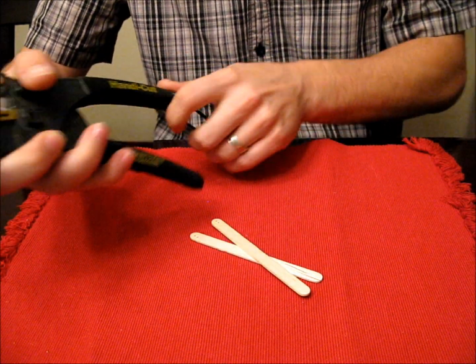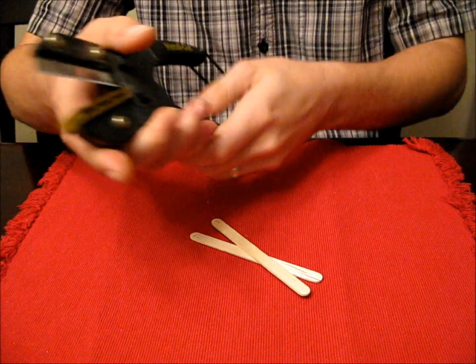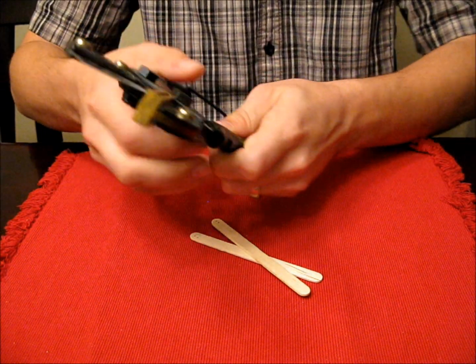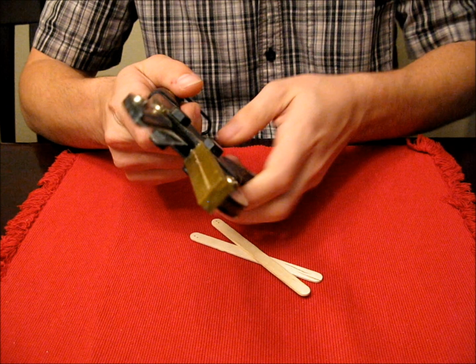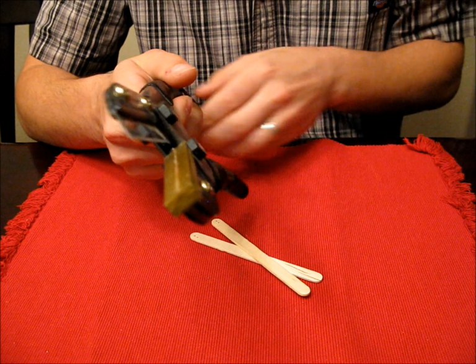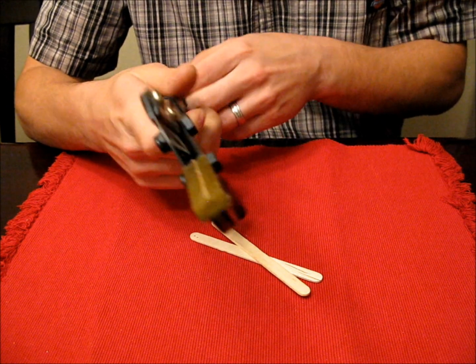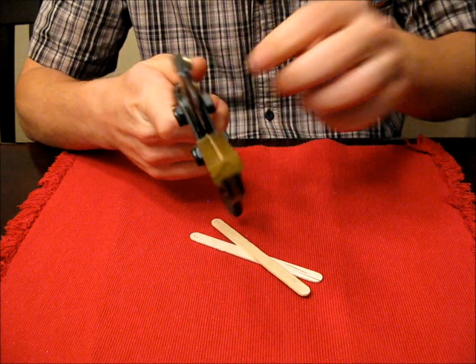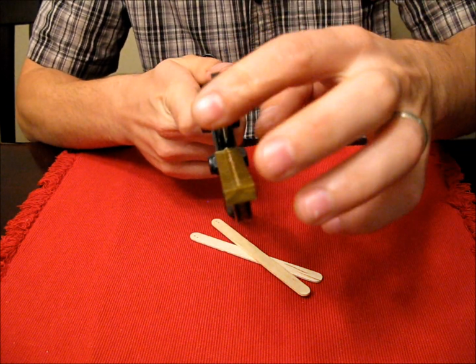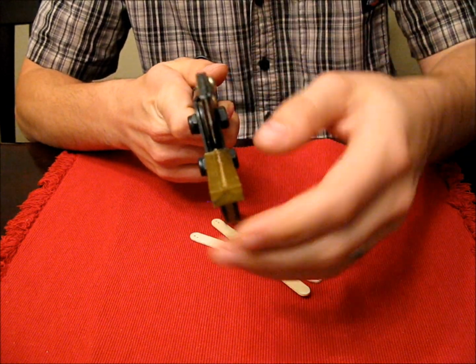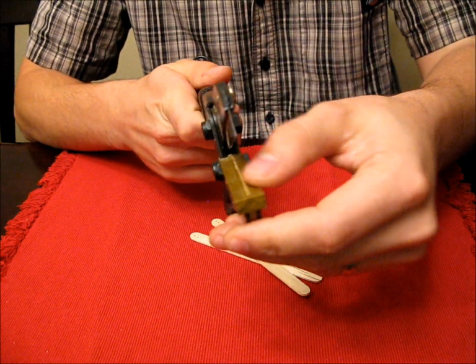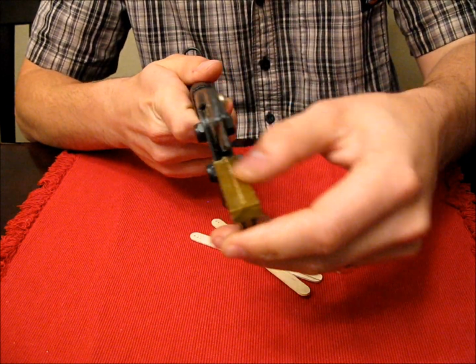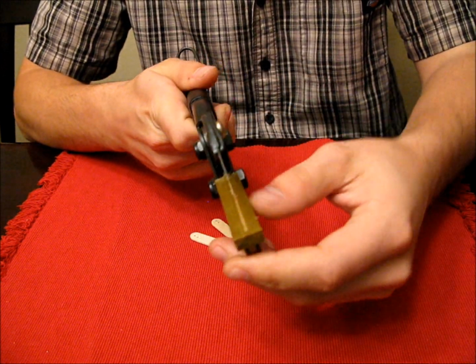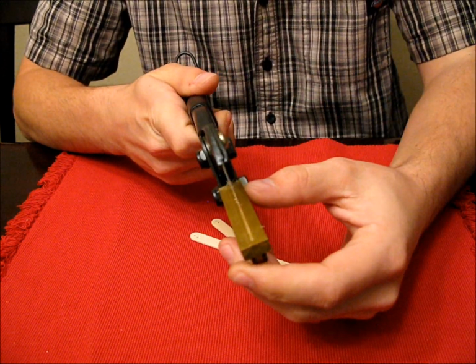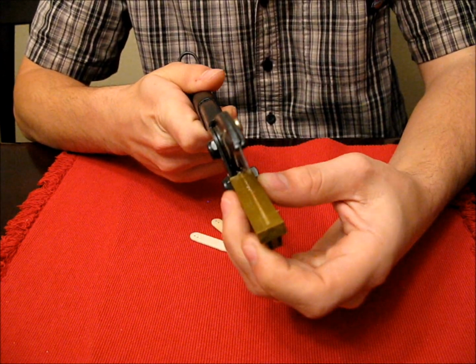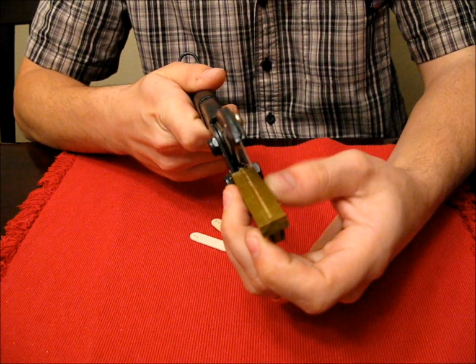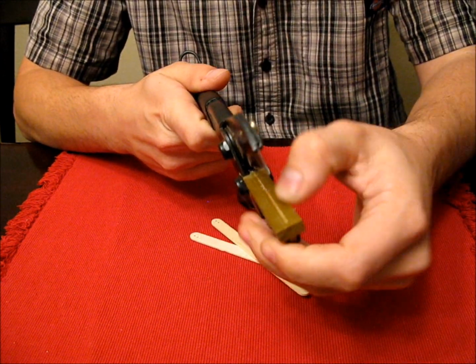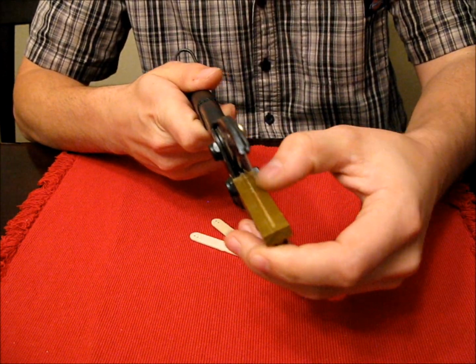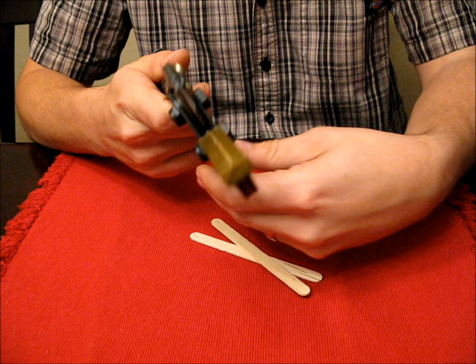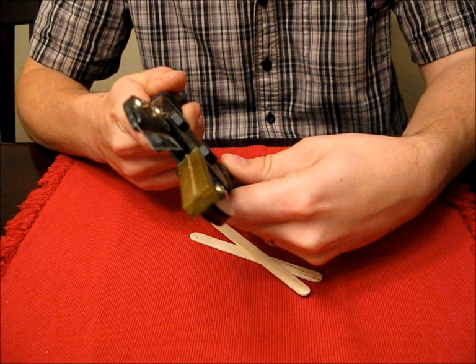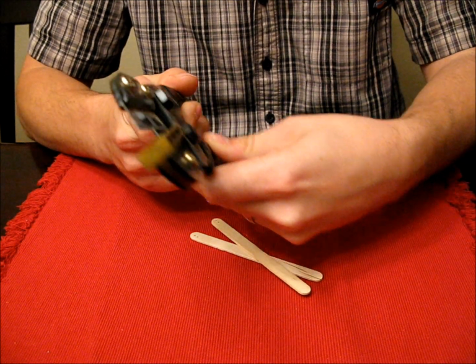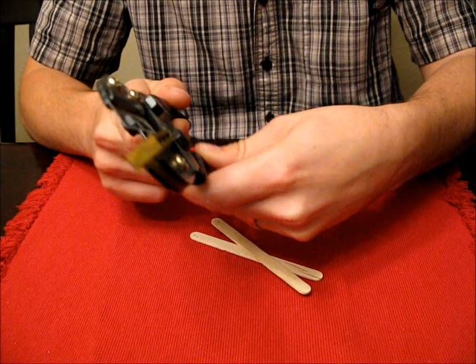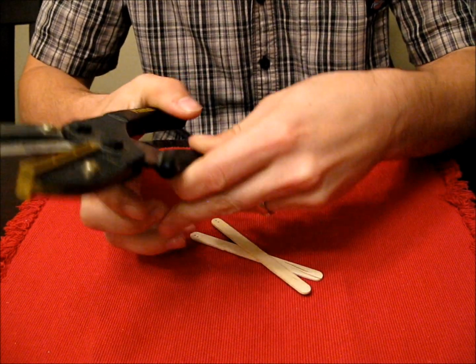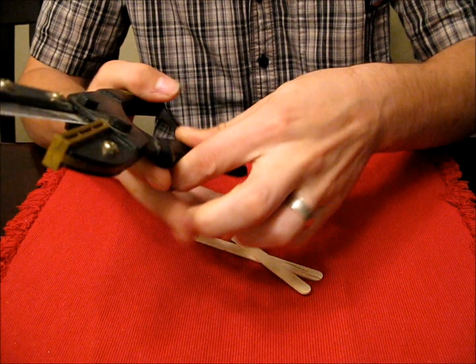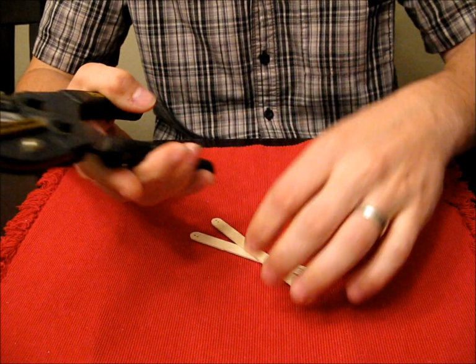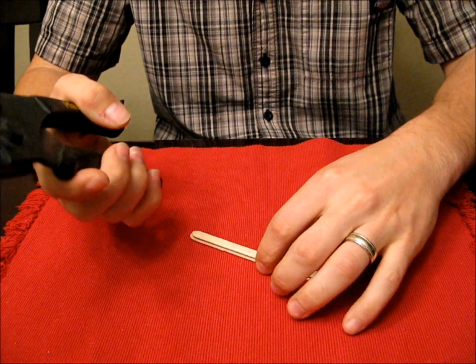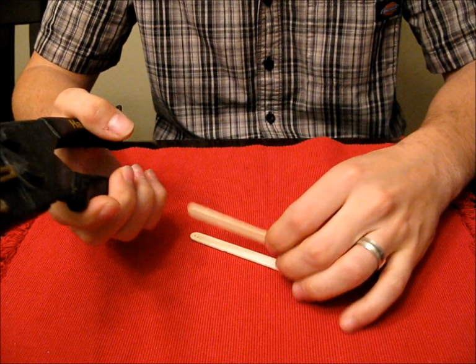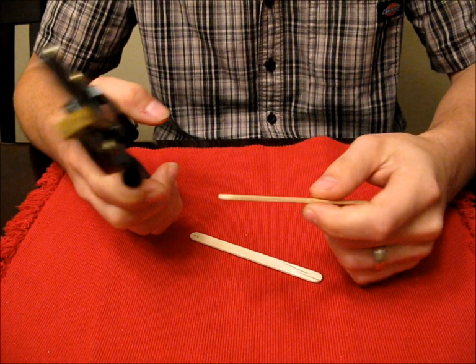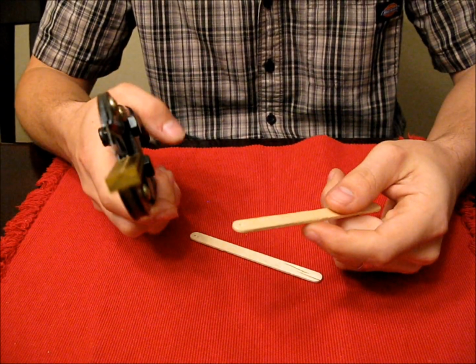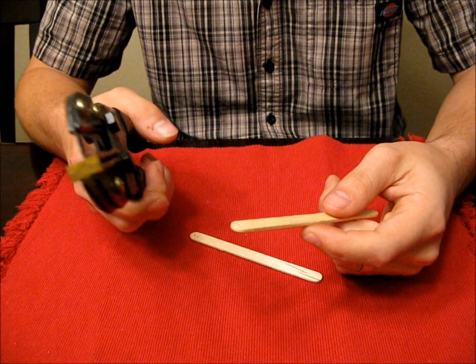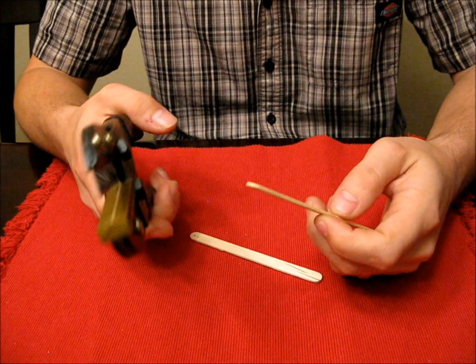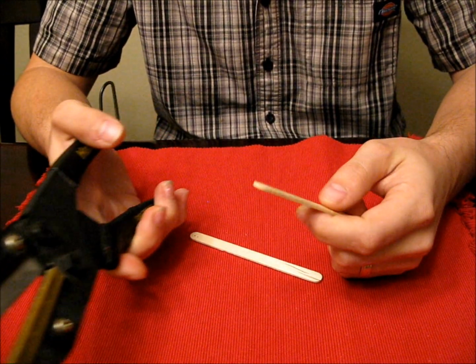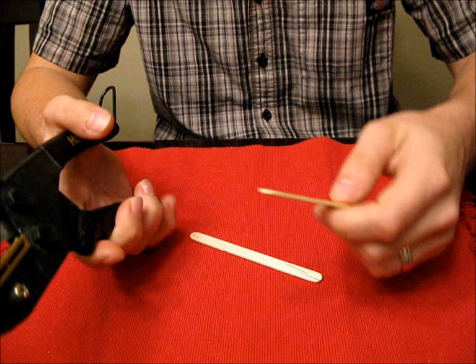Basically it's just got a razor blade style blade that goes down onto a marring surface made out of plastic, and they're just really nice. A thin blade makes you able to cut through wood without cracking it.